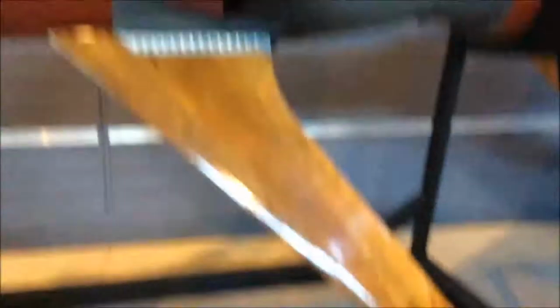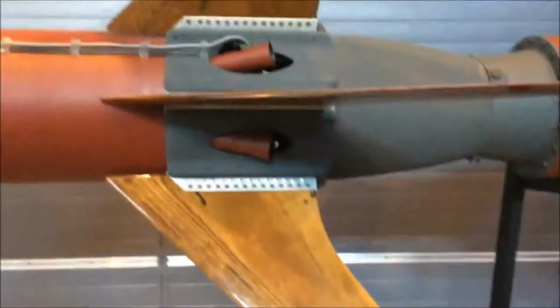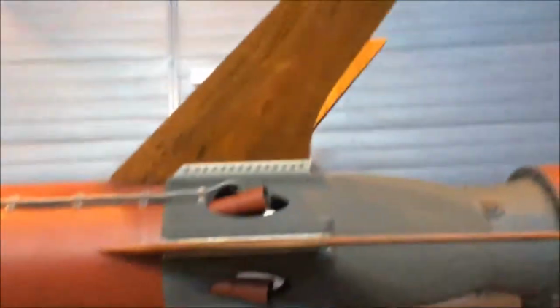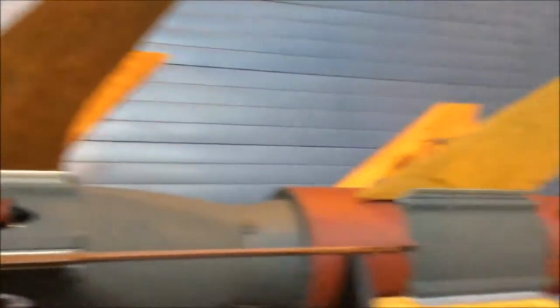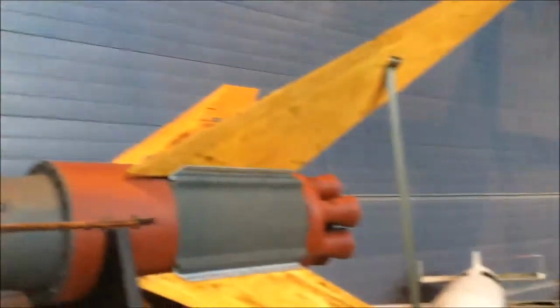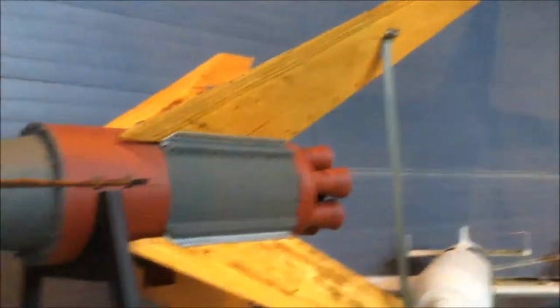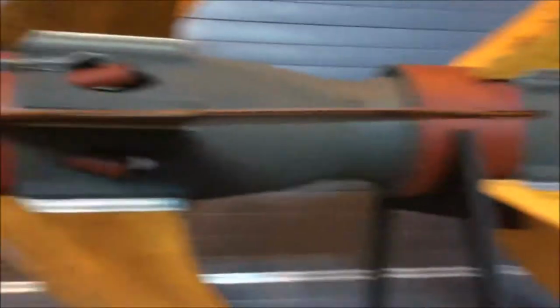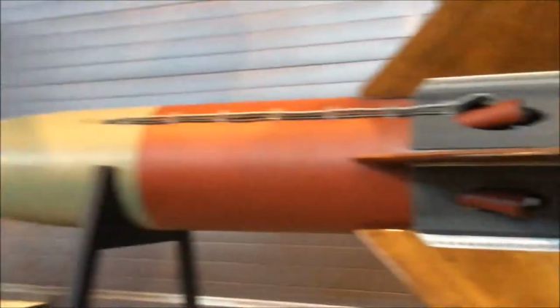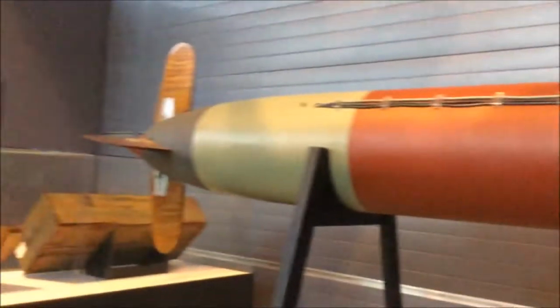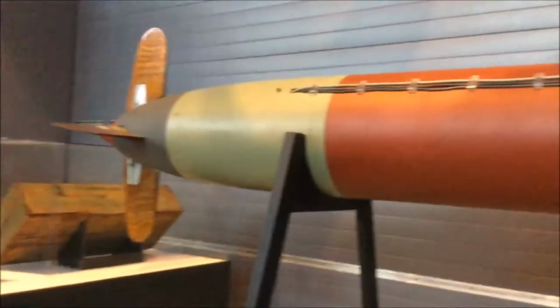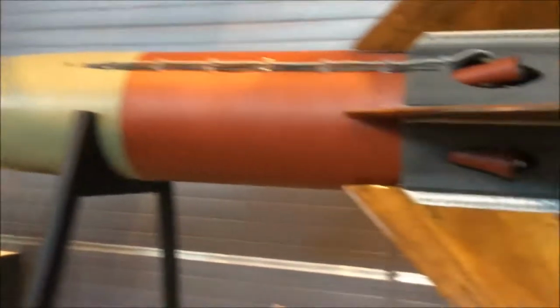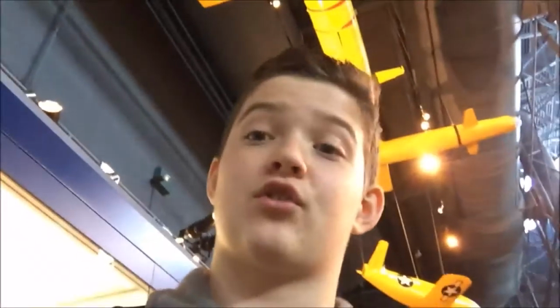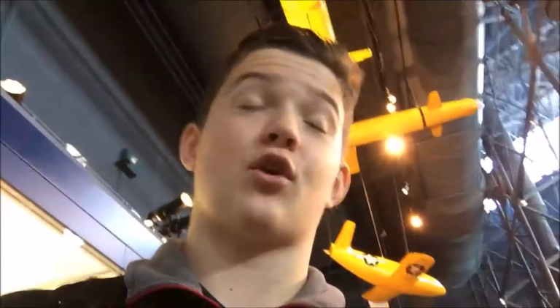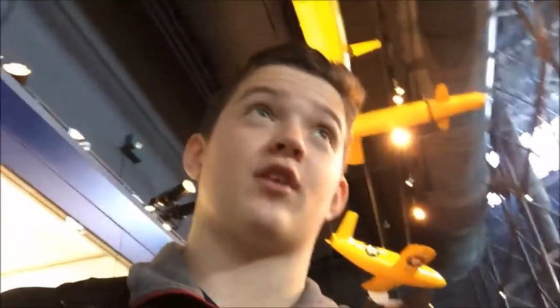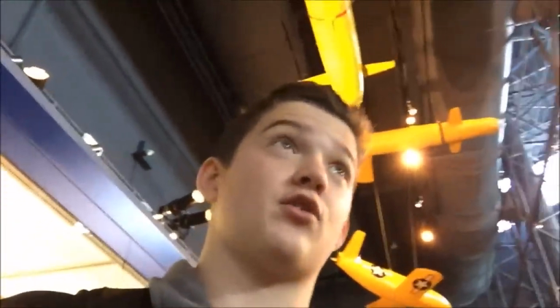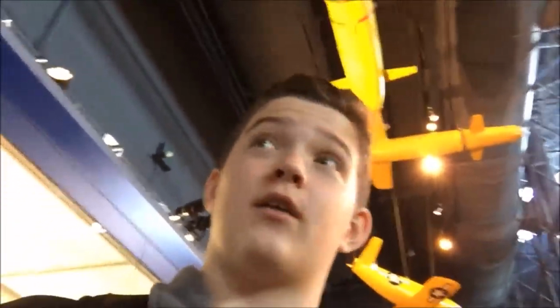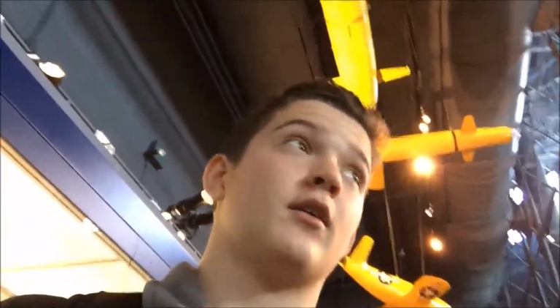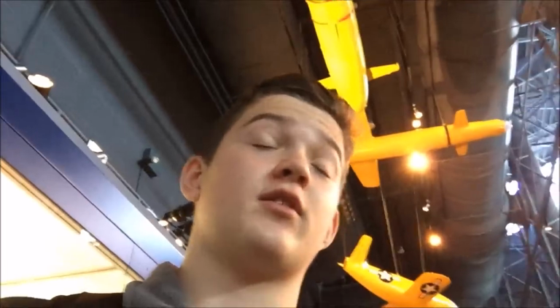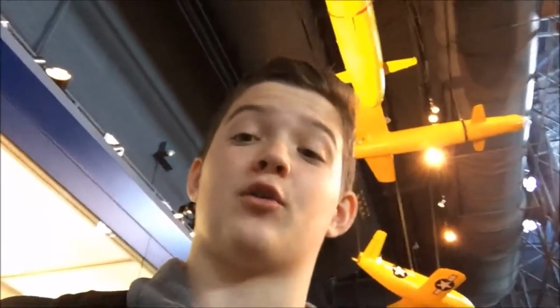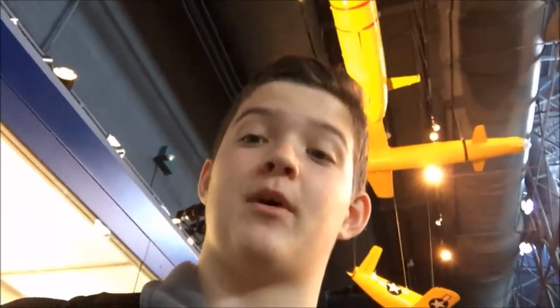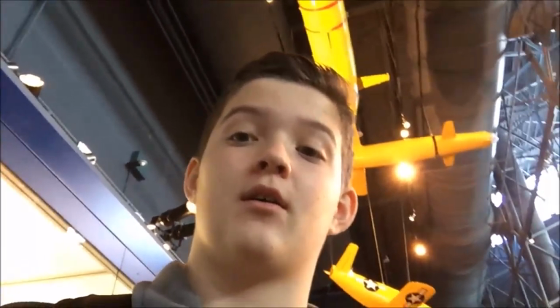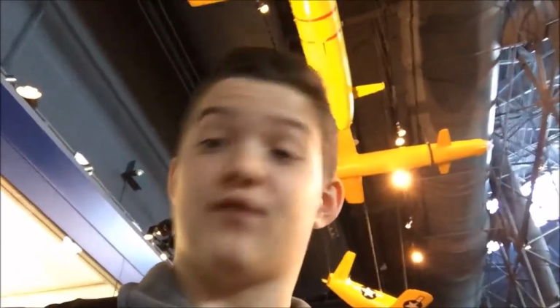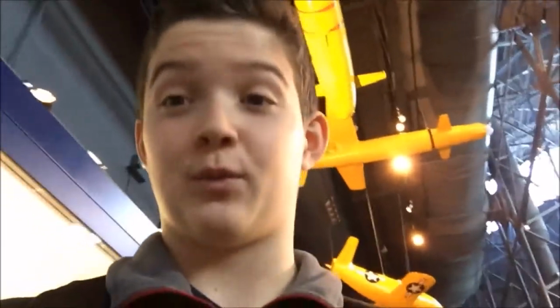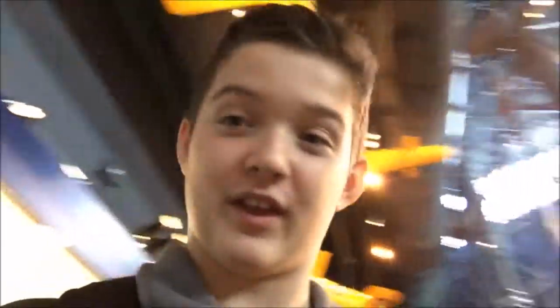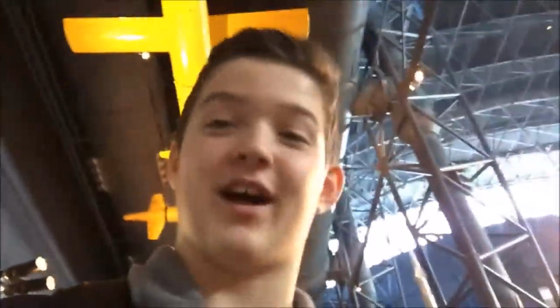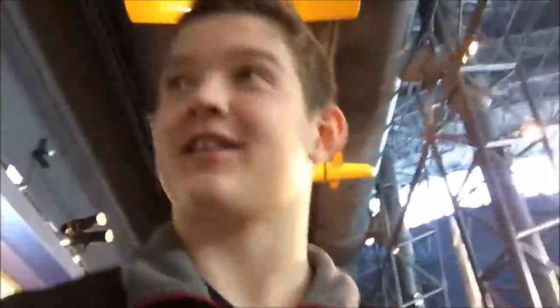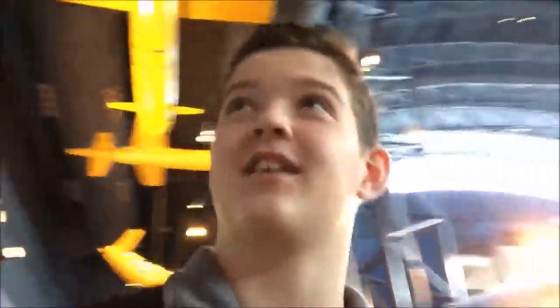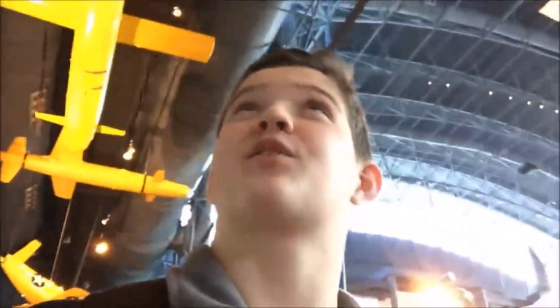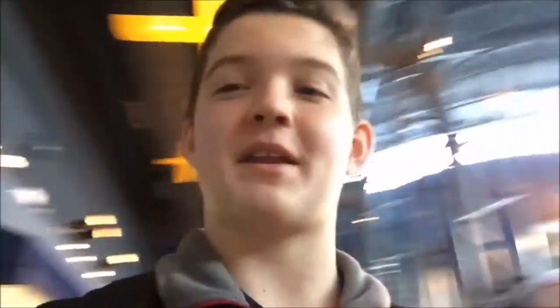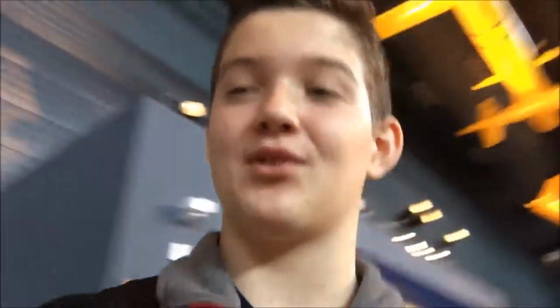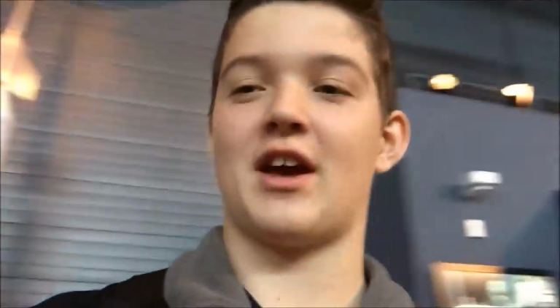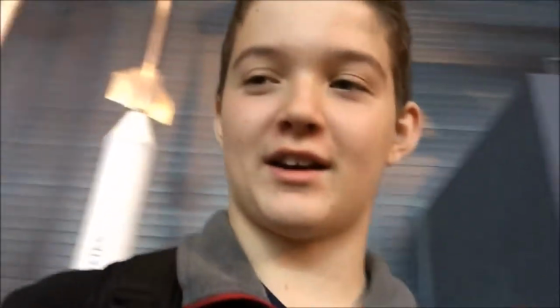This next missile actually has wood wings — oh my goodness! This stuff is crazy. This is just one smaller room and it's filled with so many missiles and rockets.